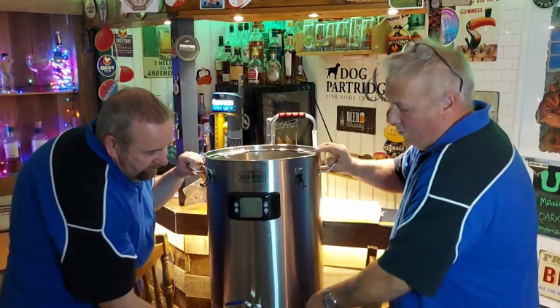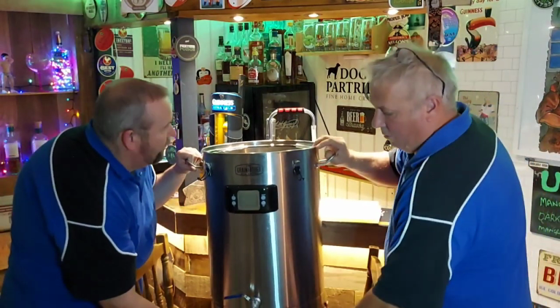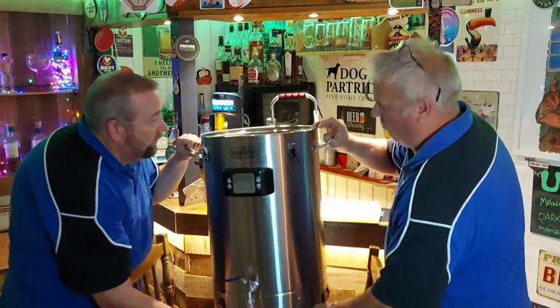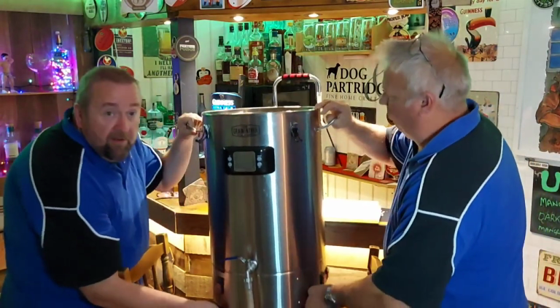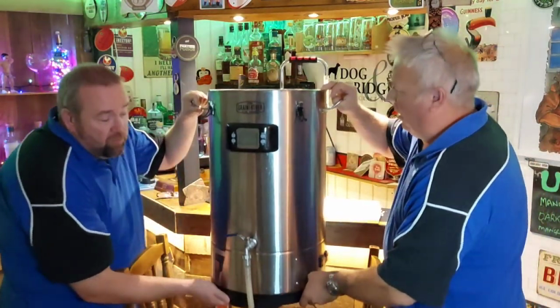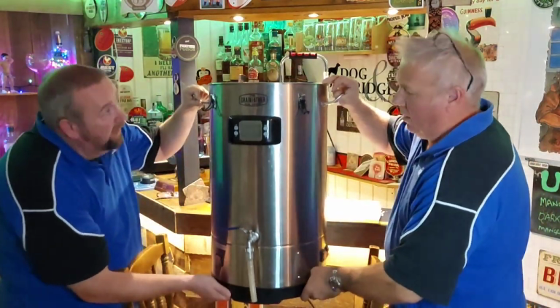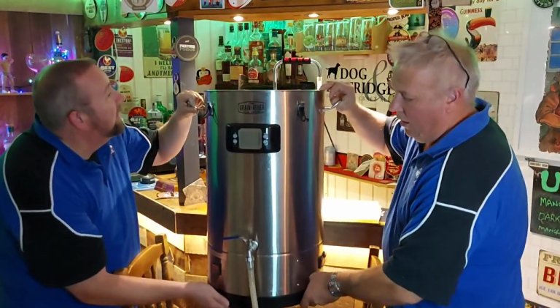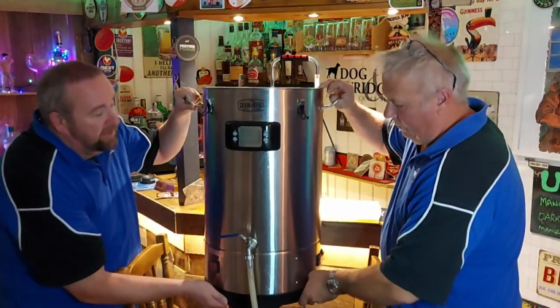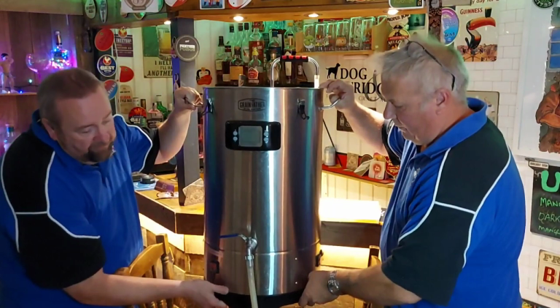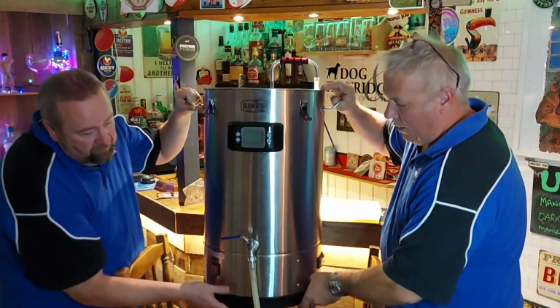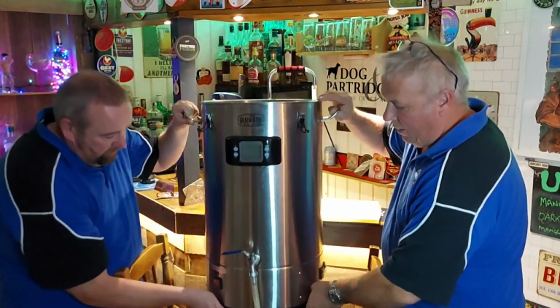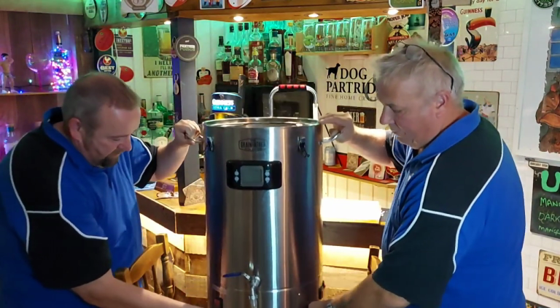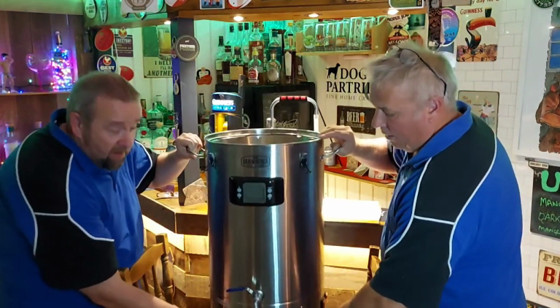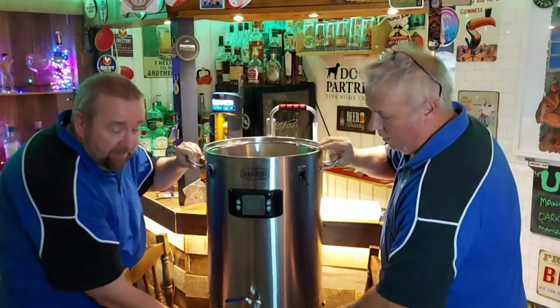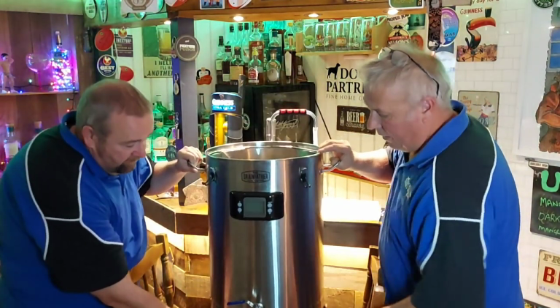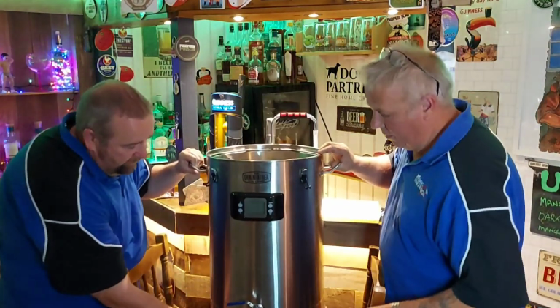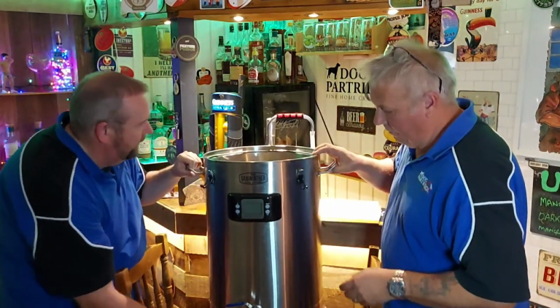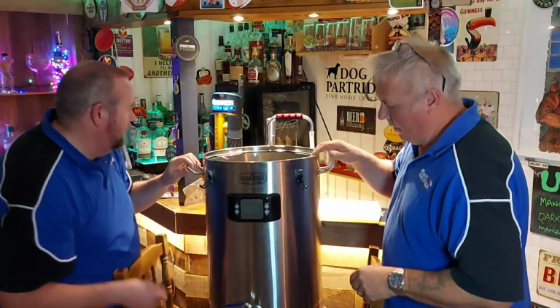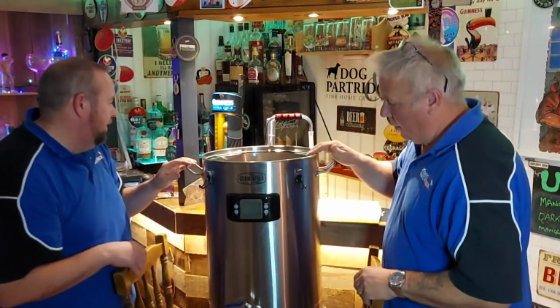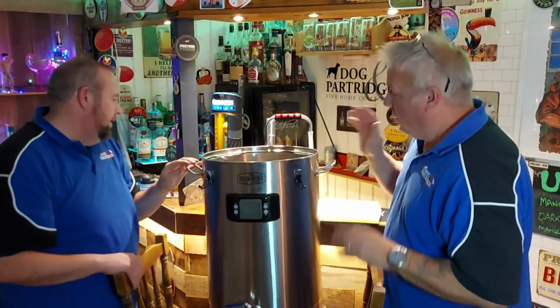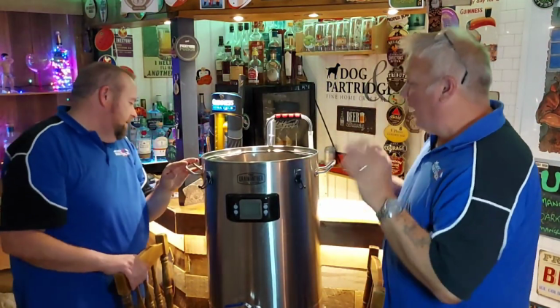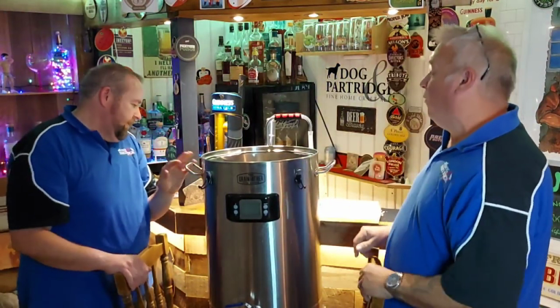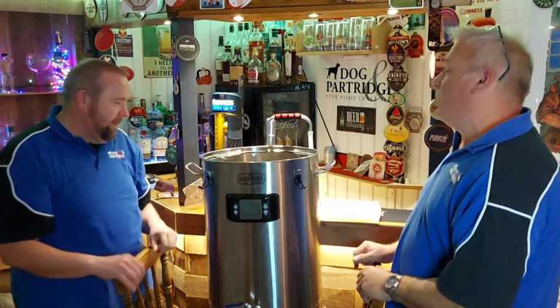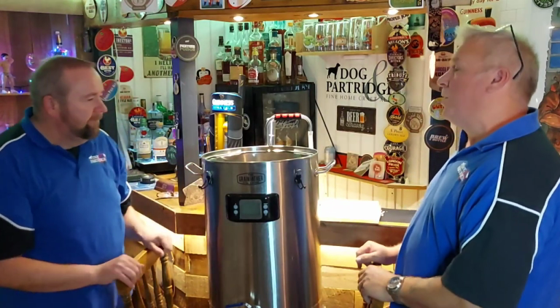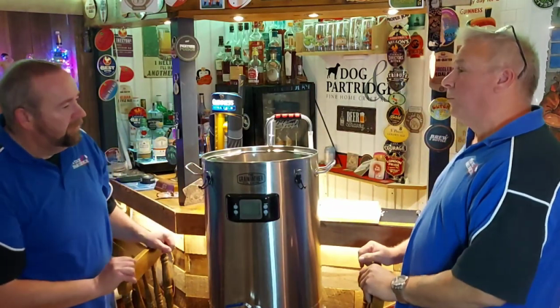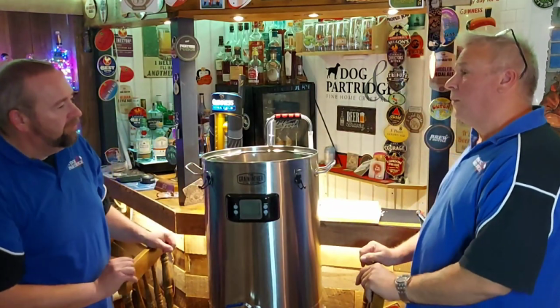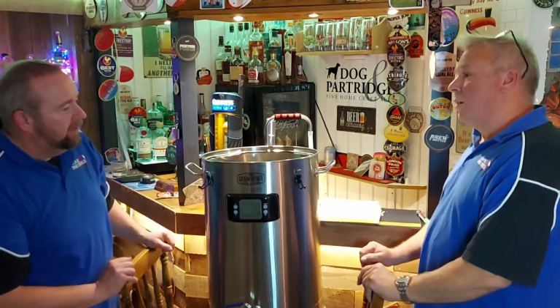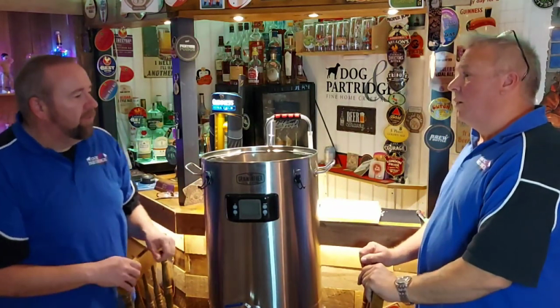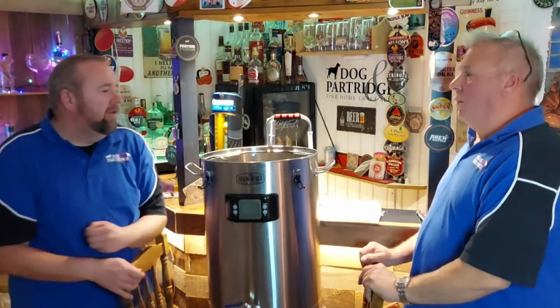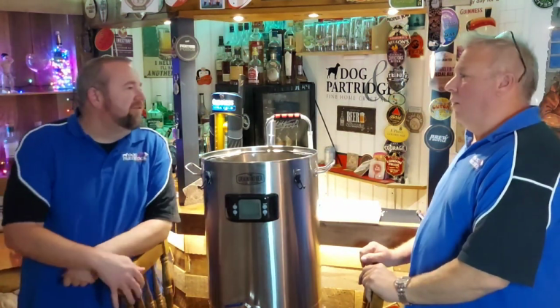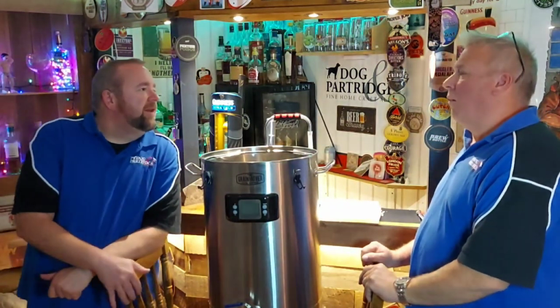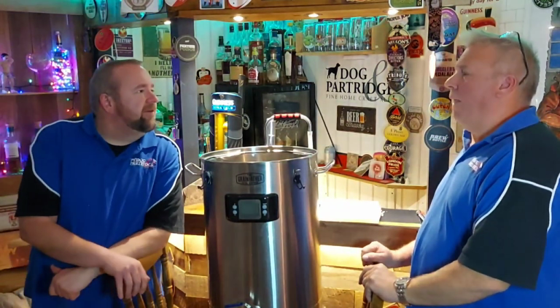If you open that up - we'll lift it so you can see it on camera - there's the whole kit there, and then there's a little tap on there. All of that's pretty simple, lovely jubilee.